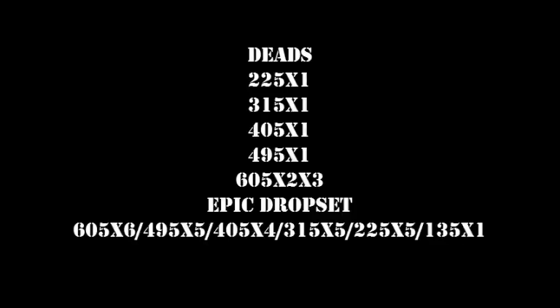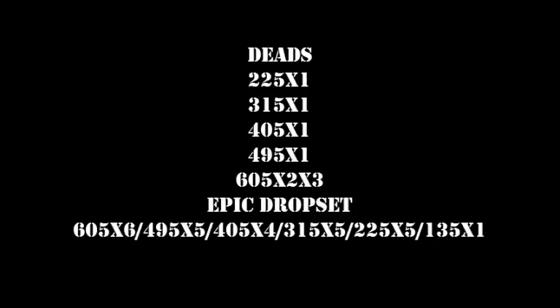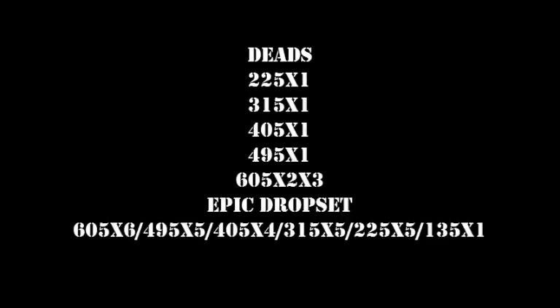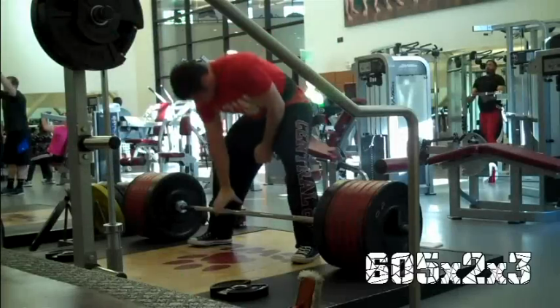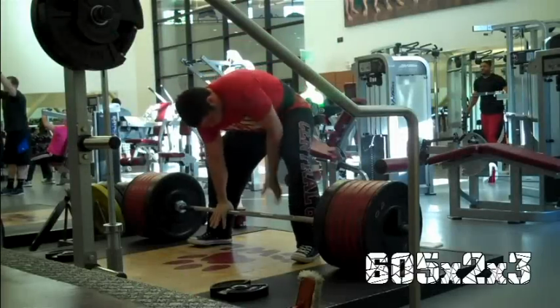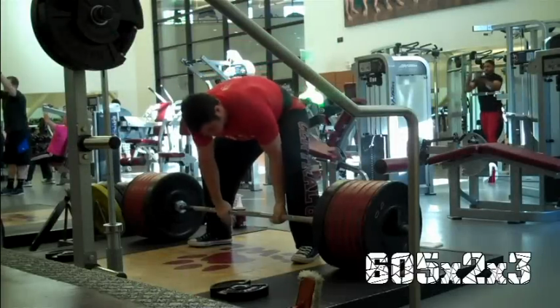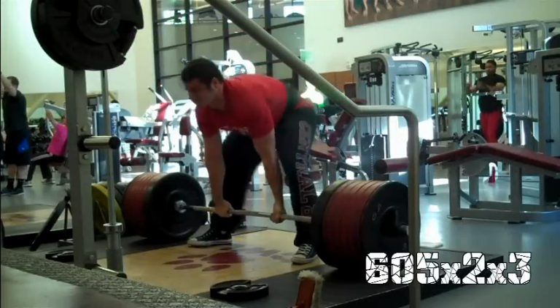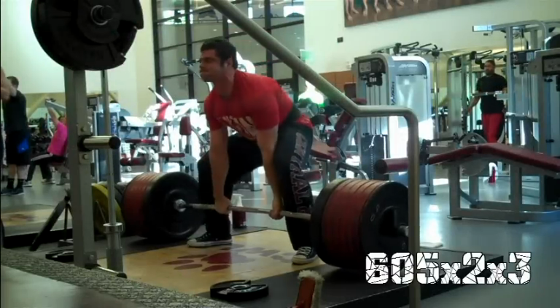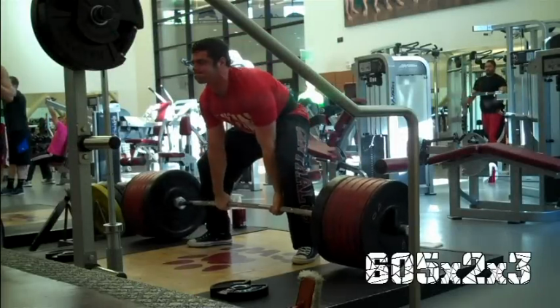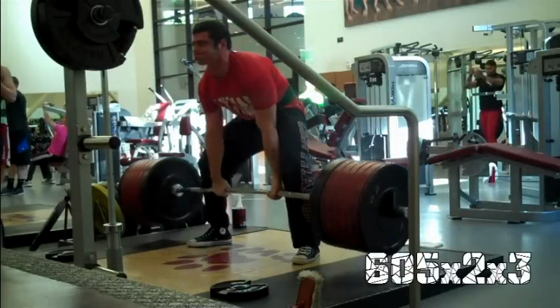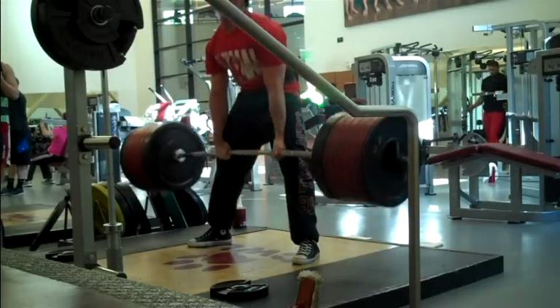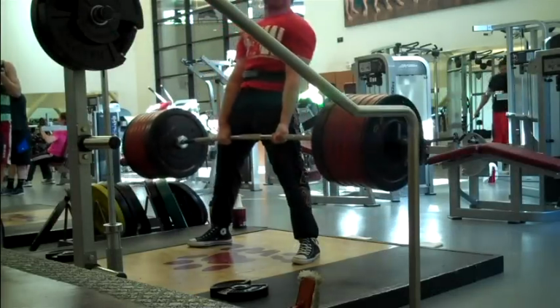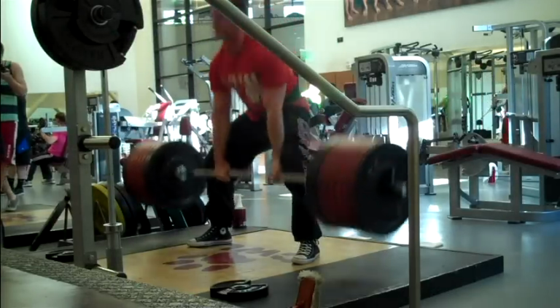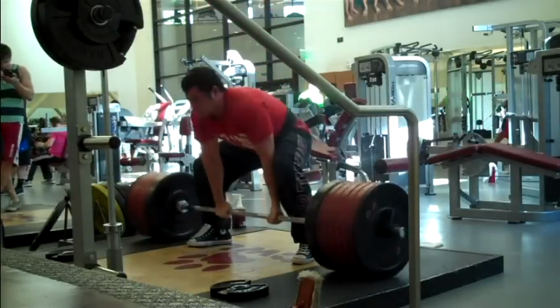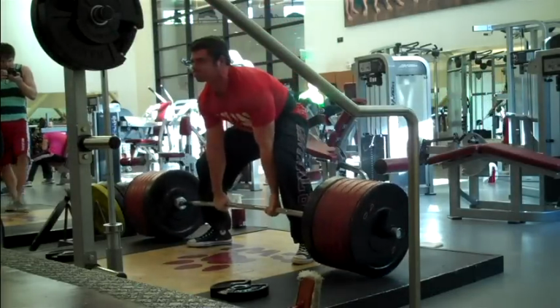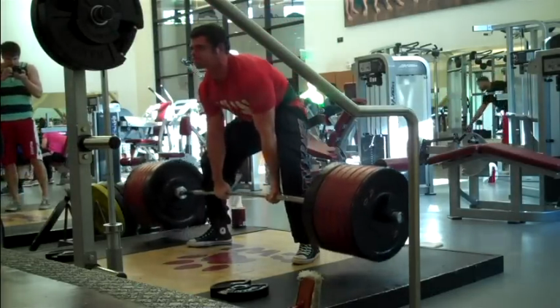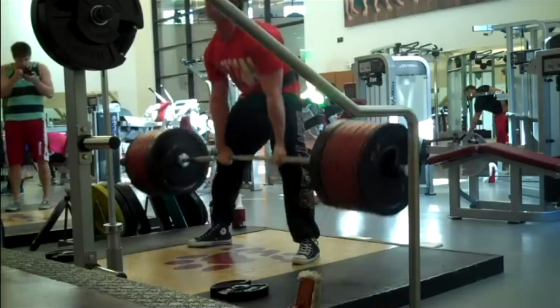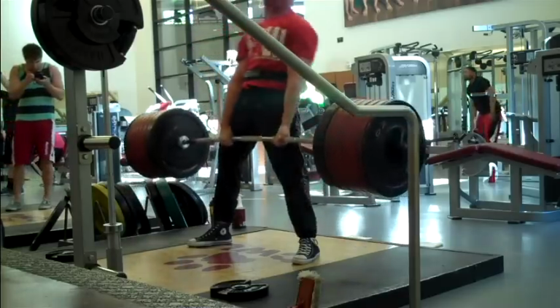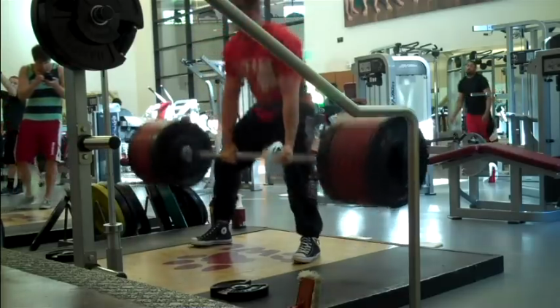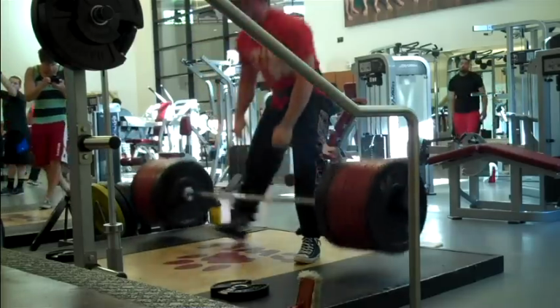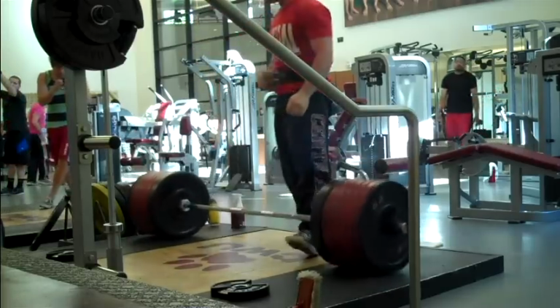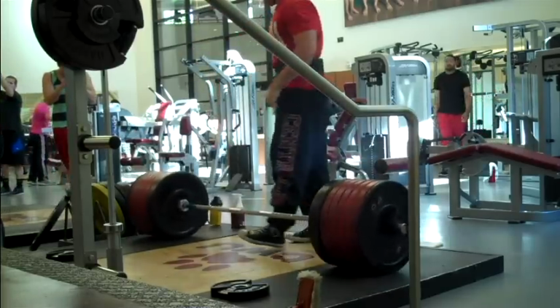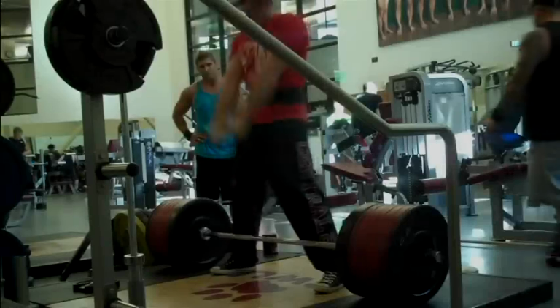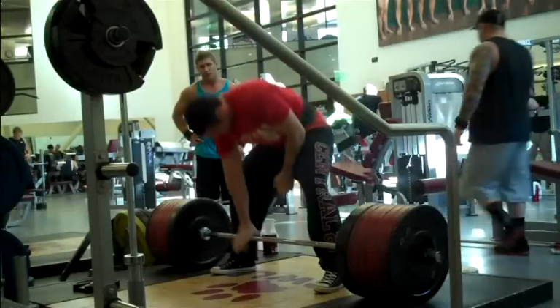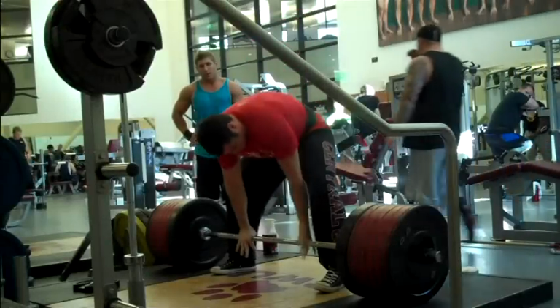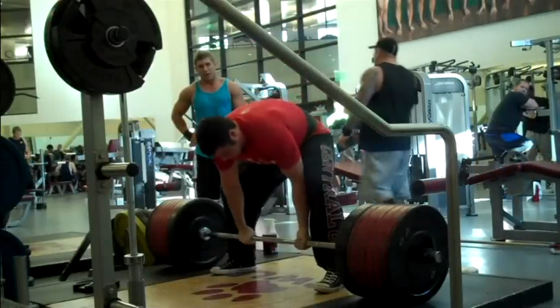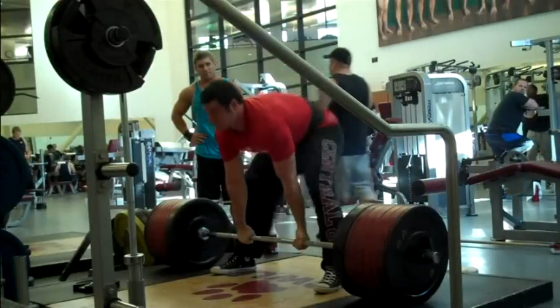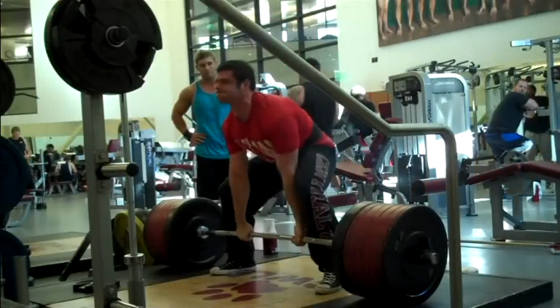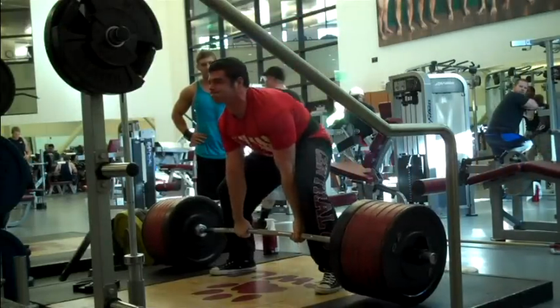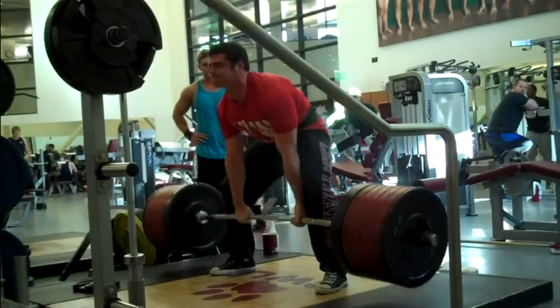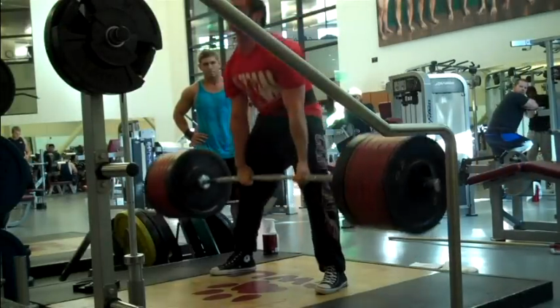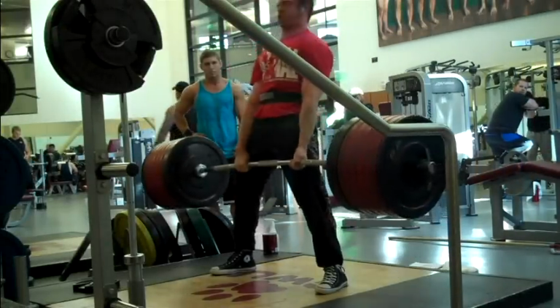But here come the deadlifts. We're at 605 for four sets of two. I told myself if they felt good, I was going to do something crazy at the end. And spoiler alert — they felt good.